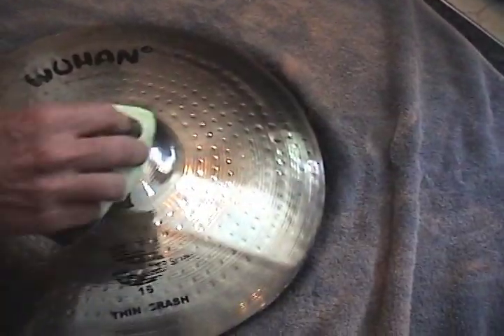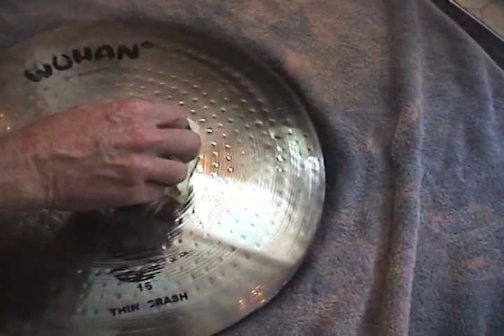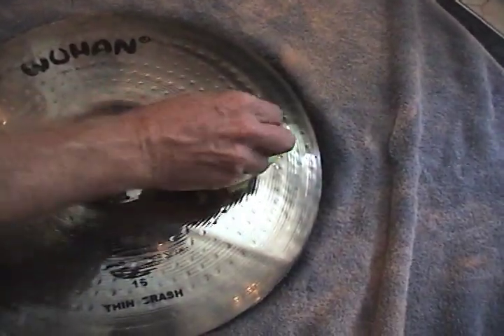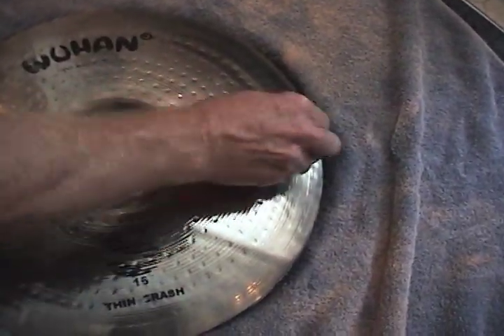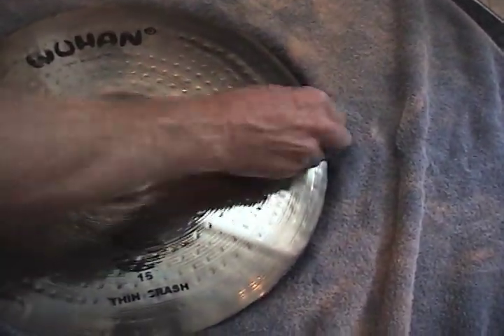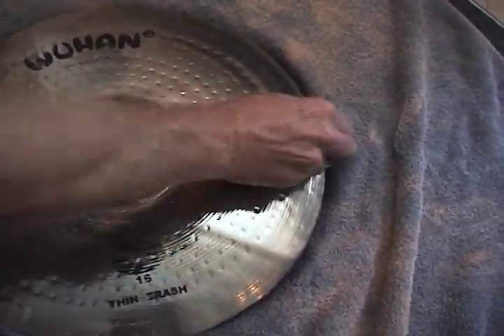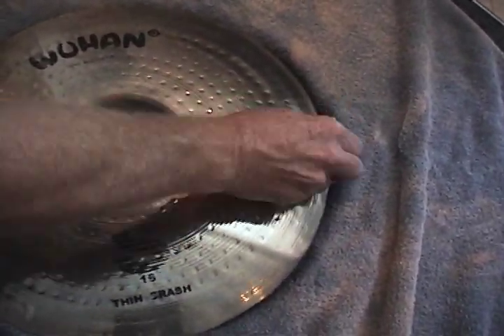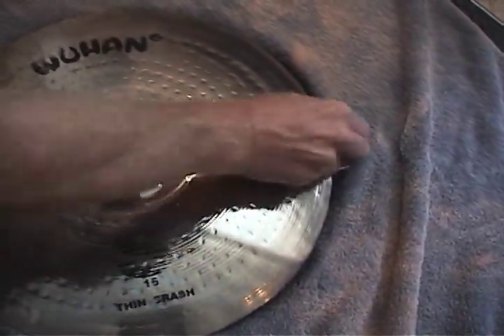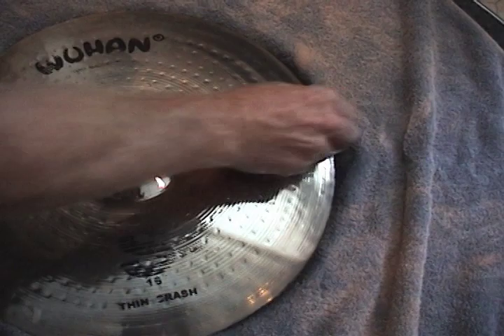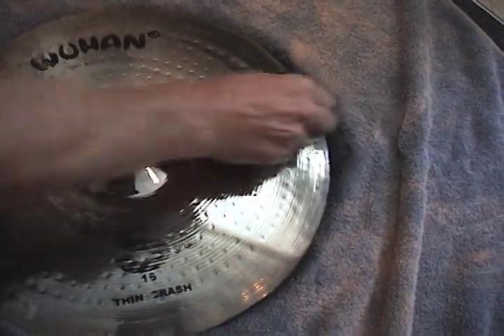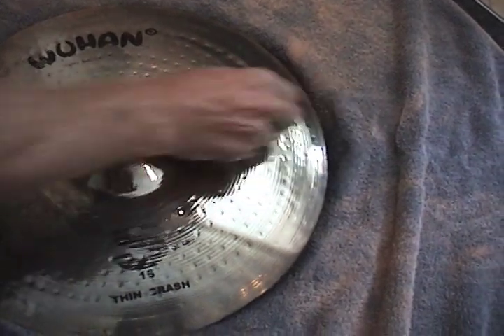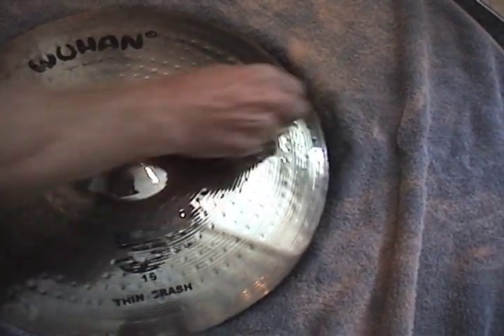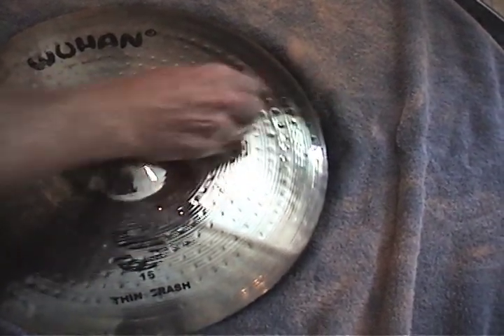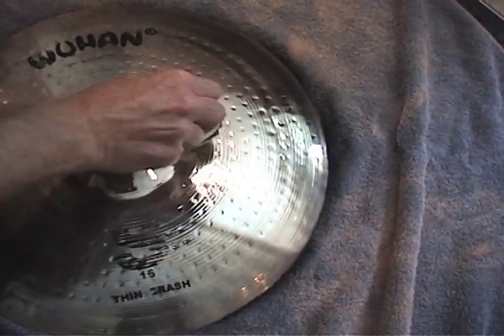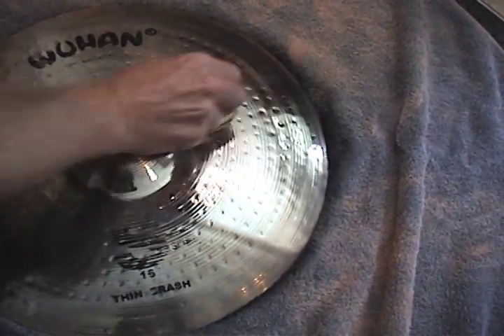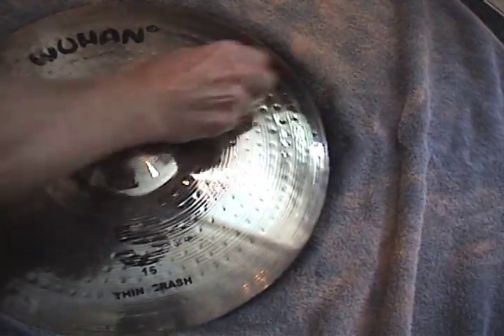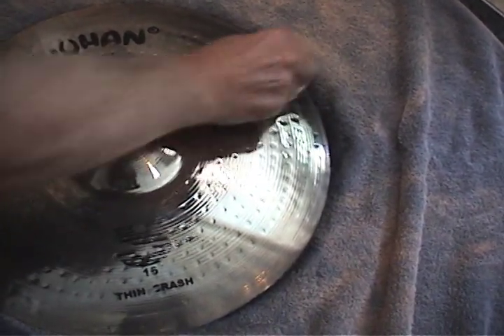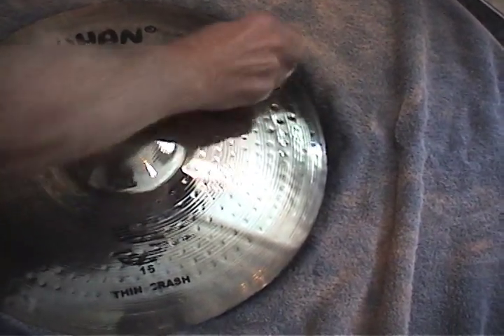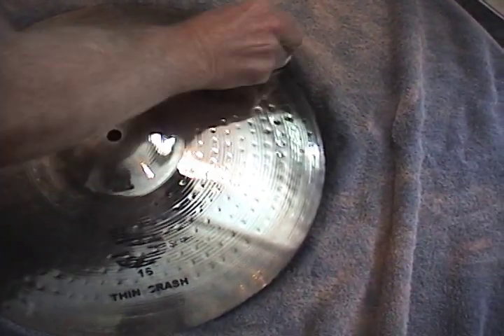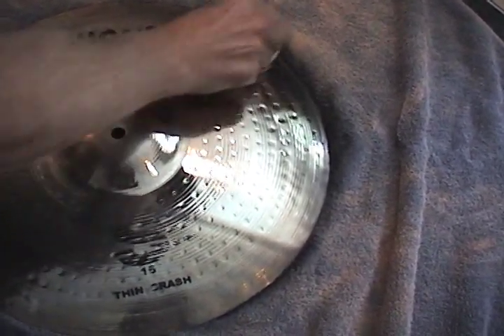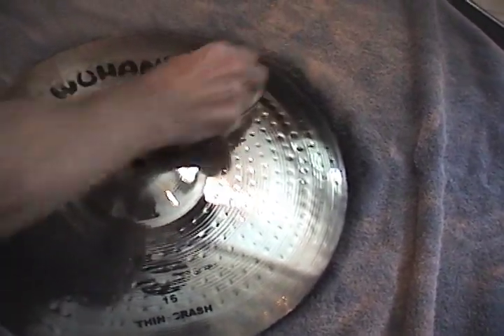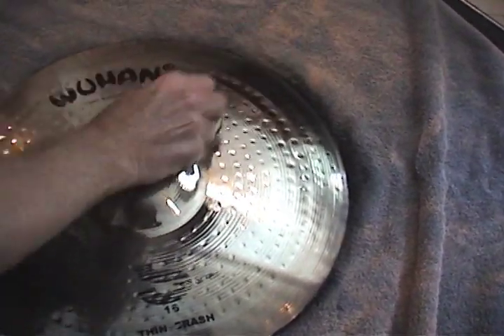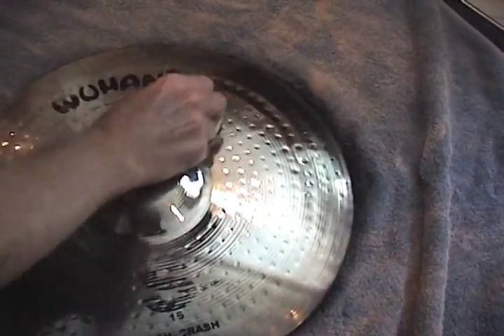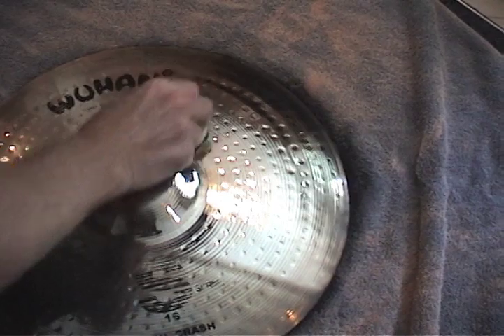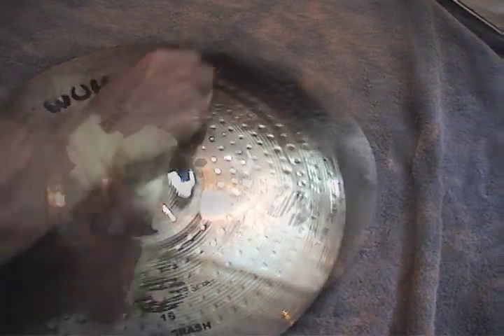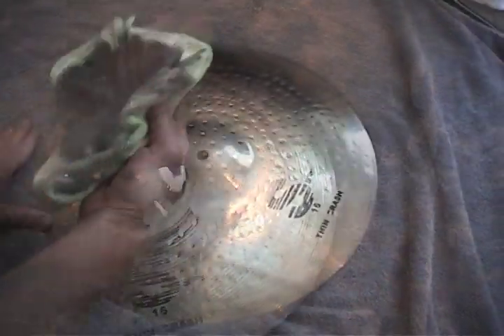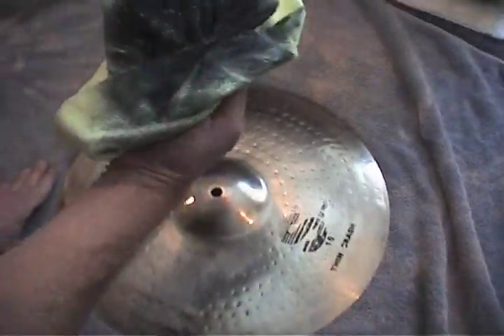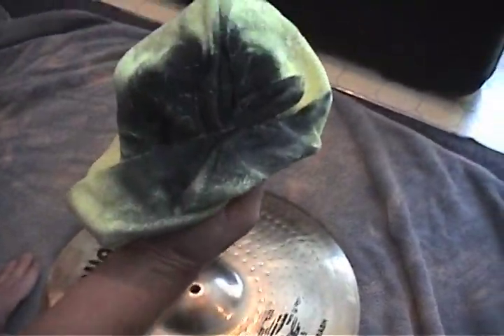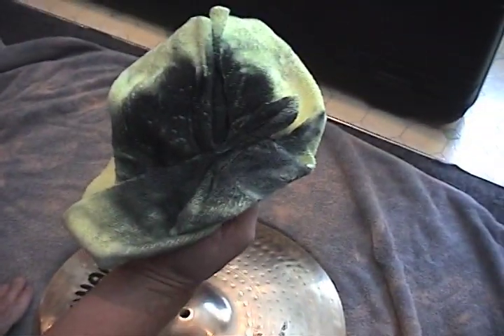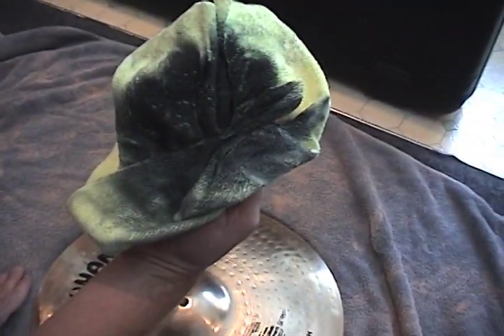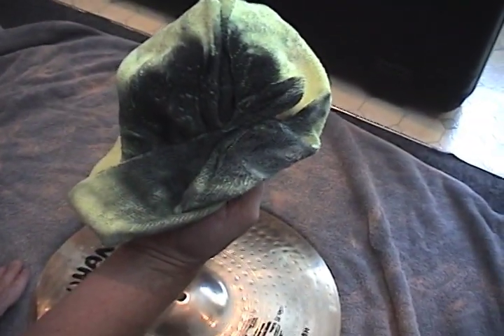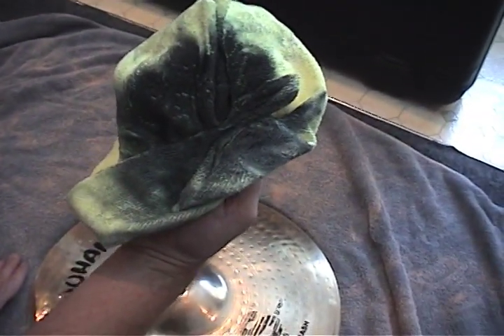Then use a polishing cloth to quickly buff out the cleaner, giving you an instant original shine. See the results right on your polishing cloth.